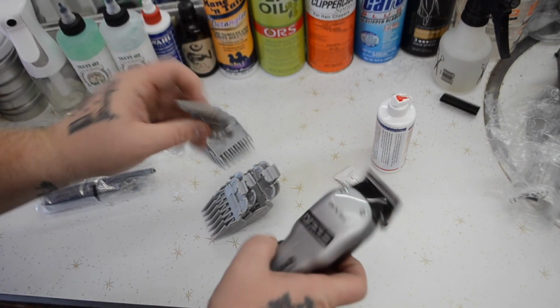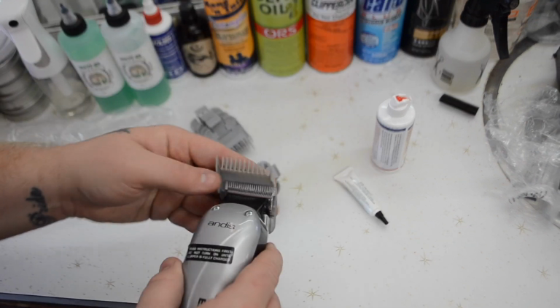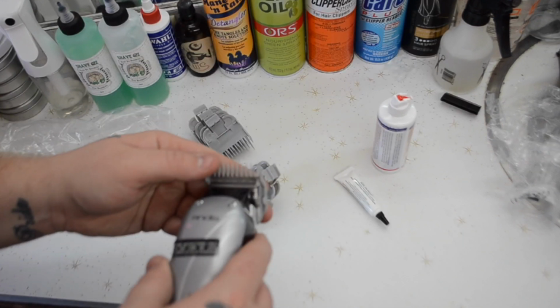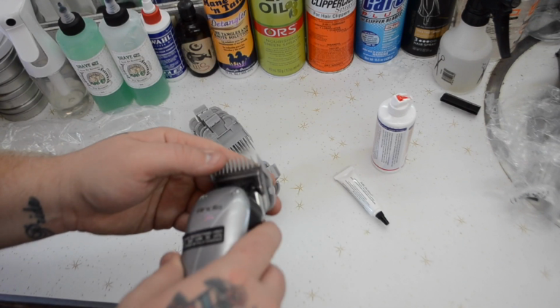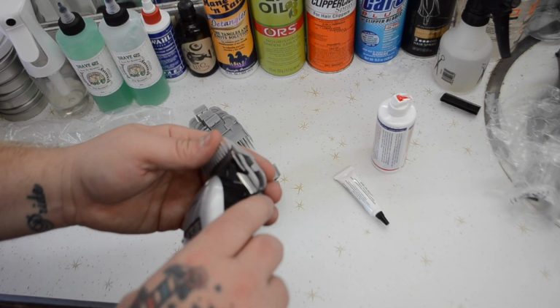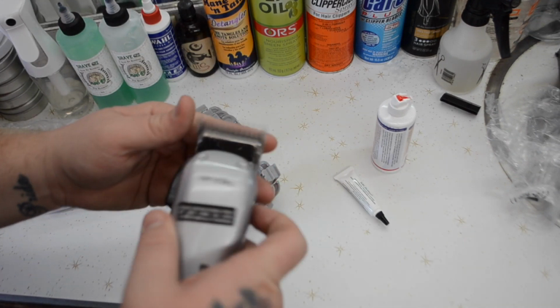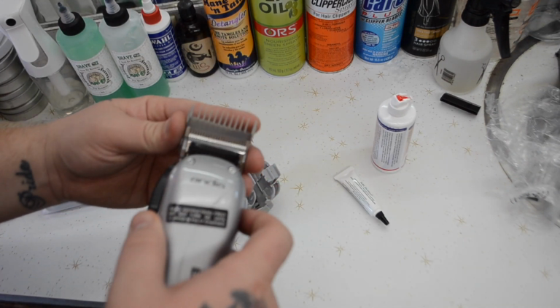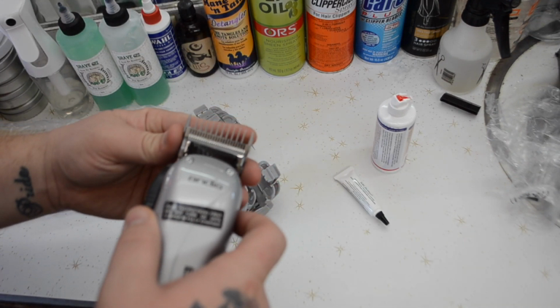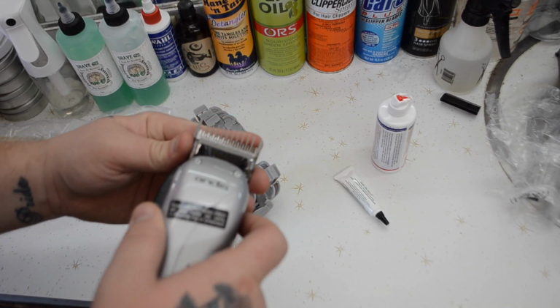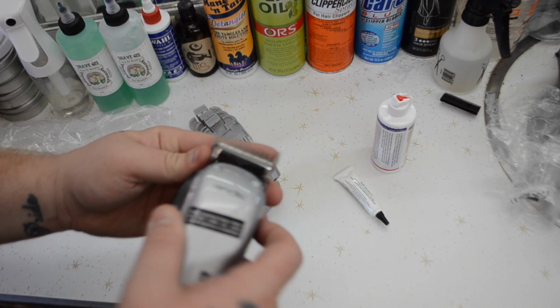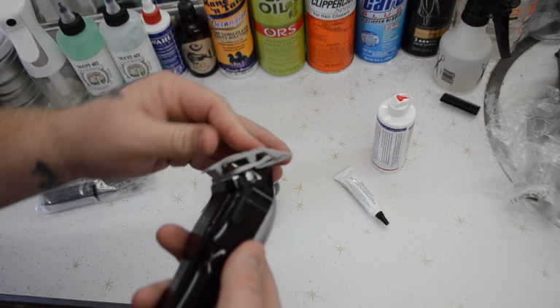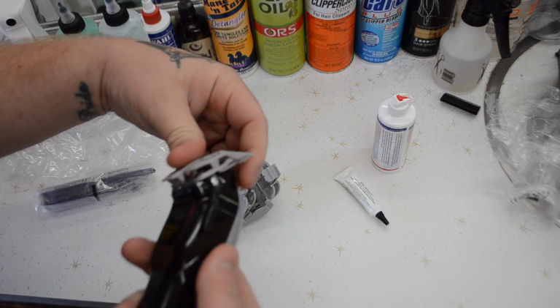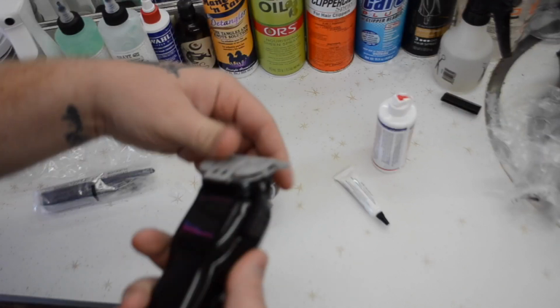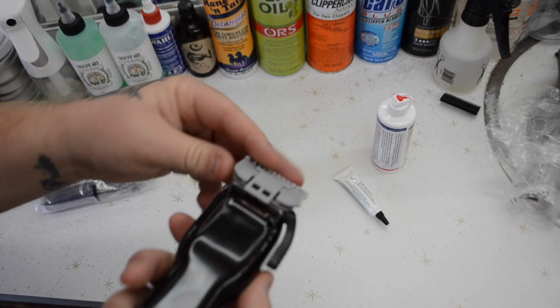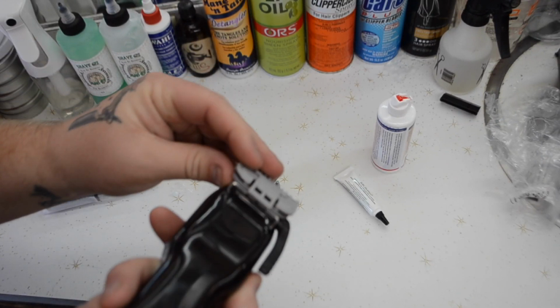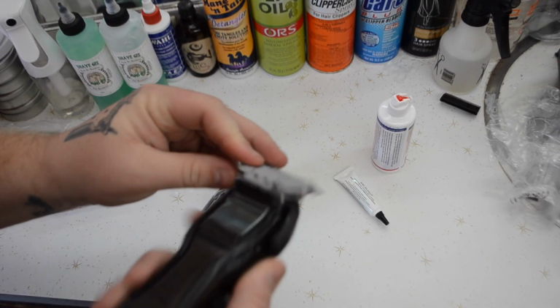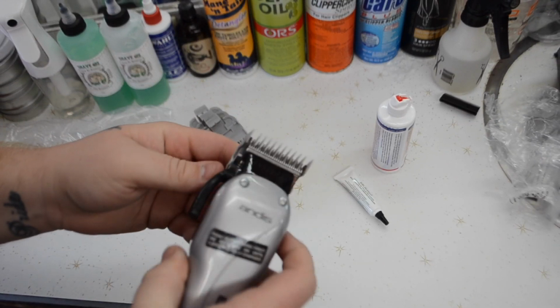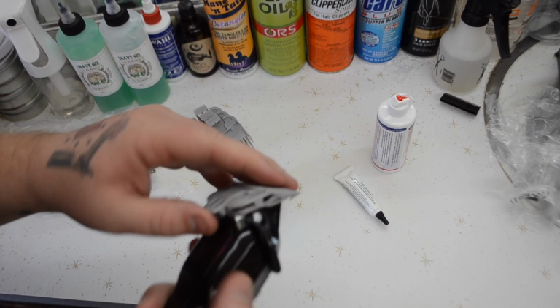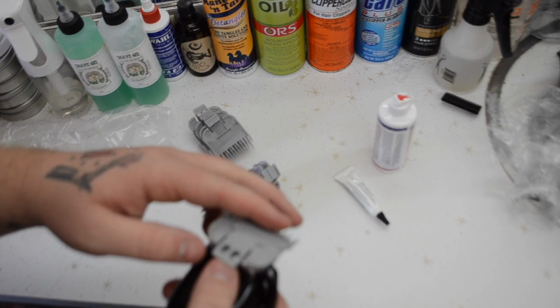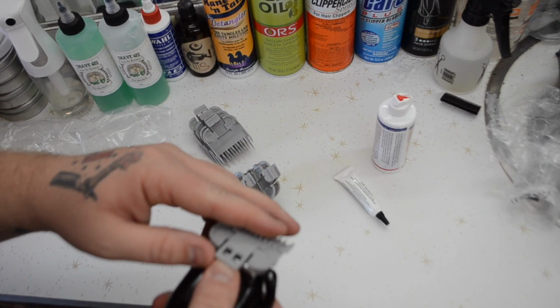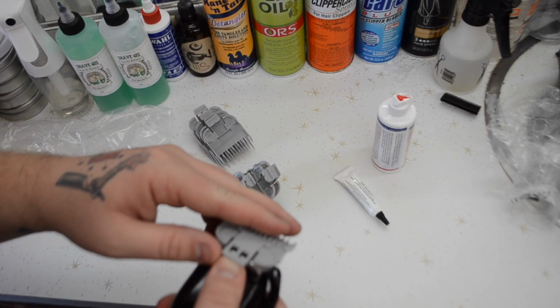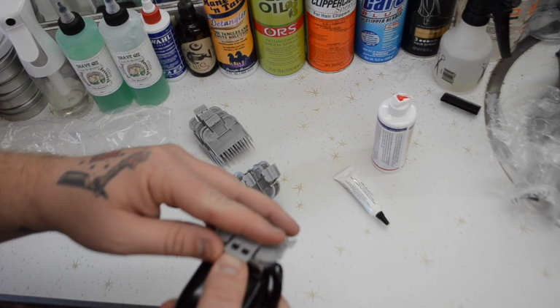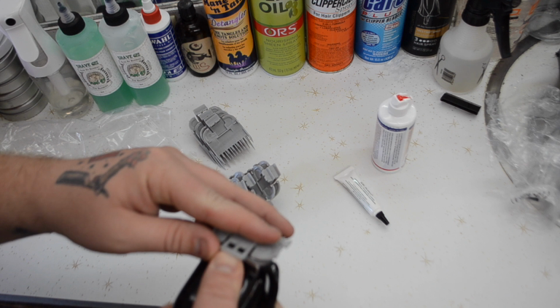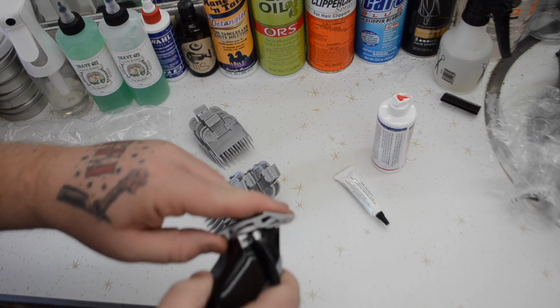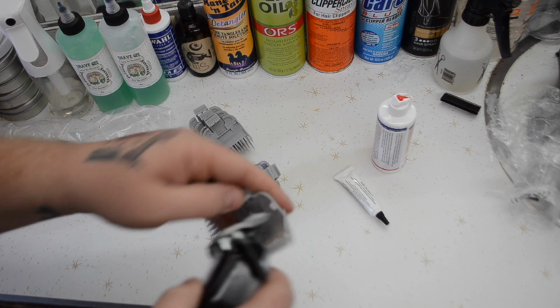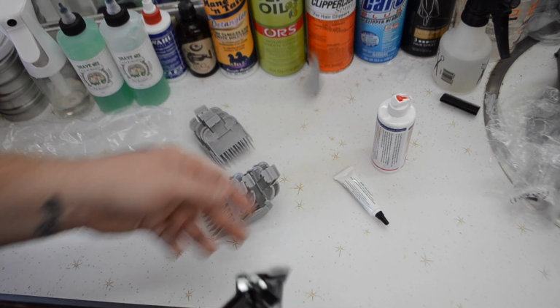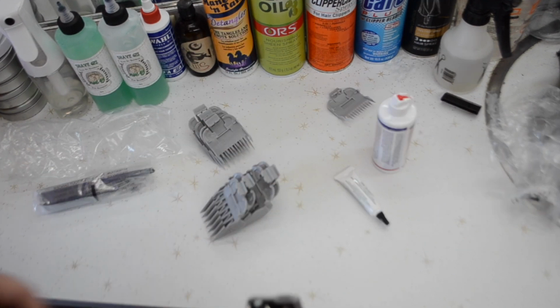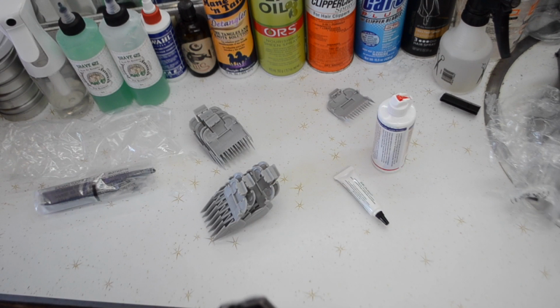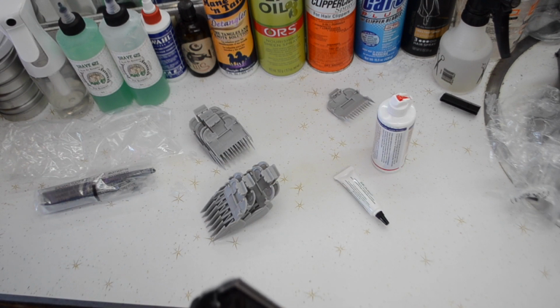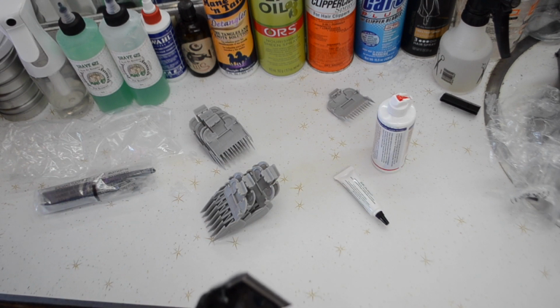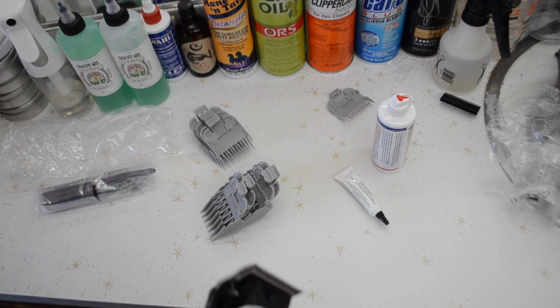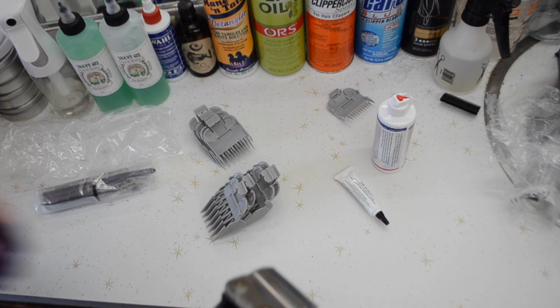It also came with these gray guards. I've never used these gray guards before, ever in my life. Let's see how they fit — here's a zero guard.